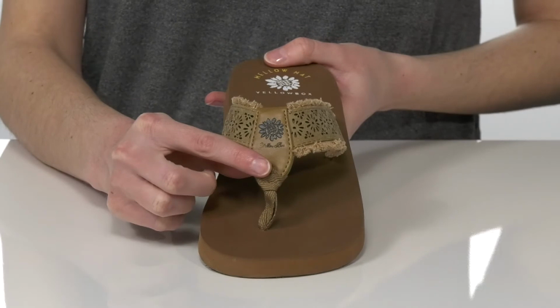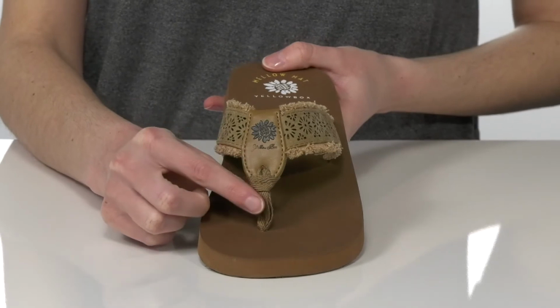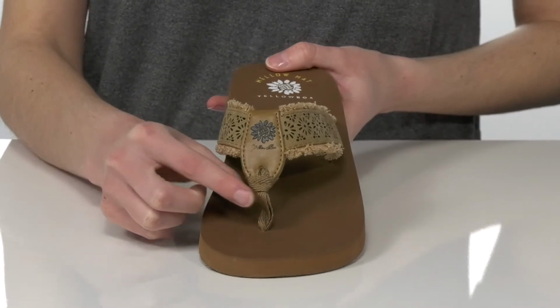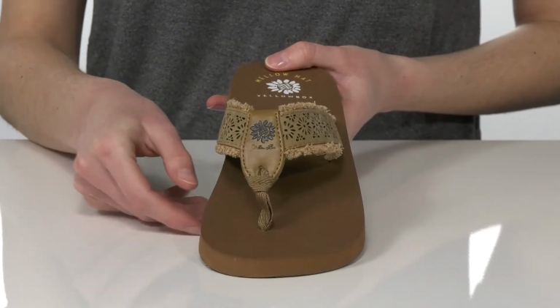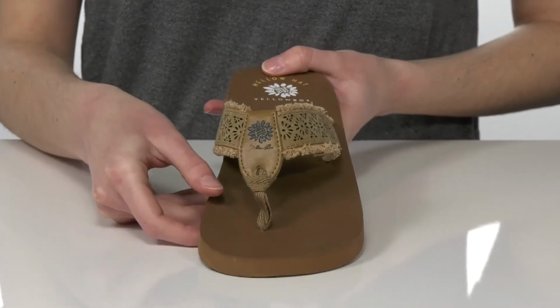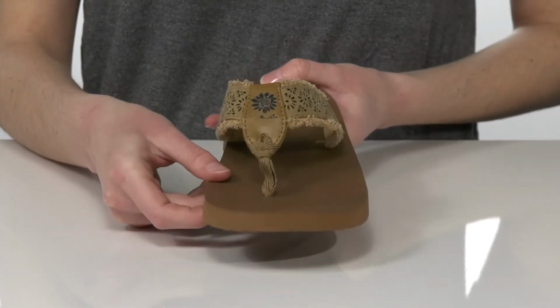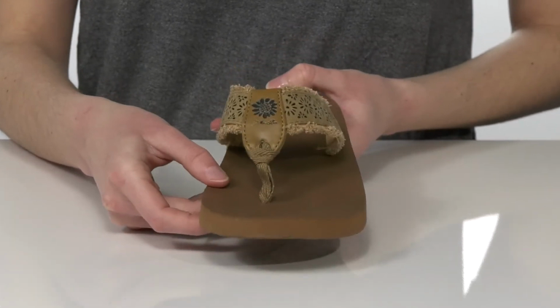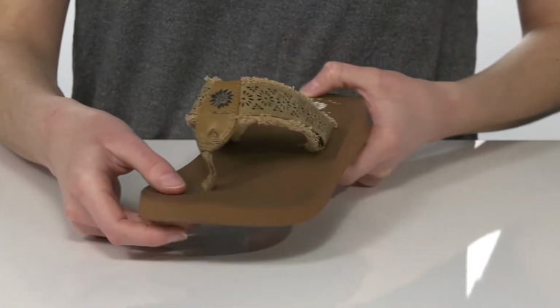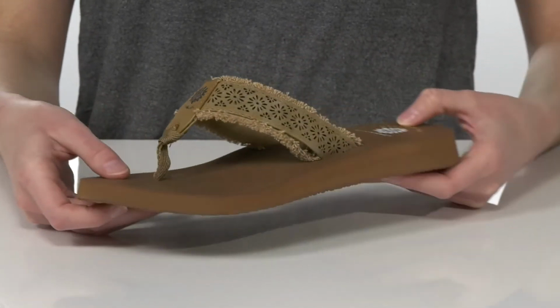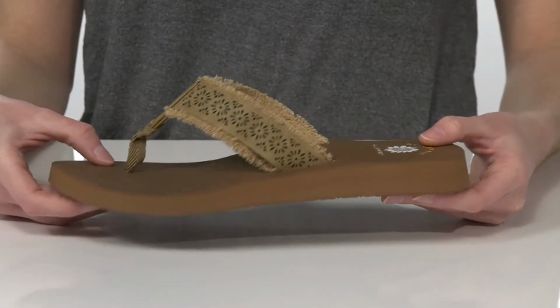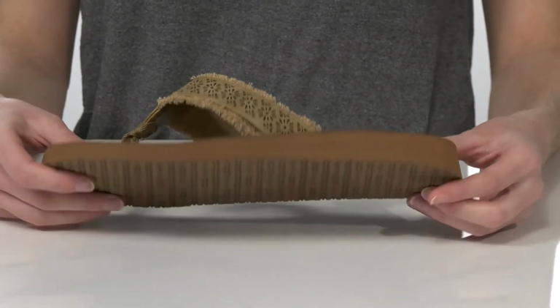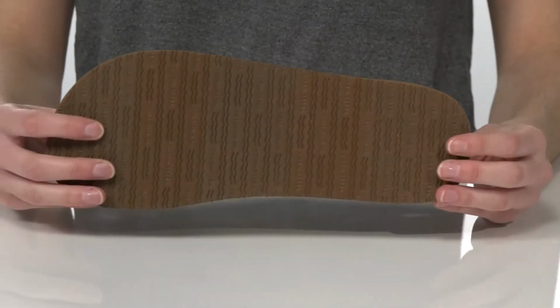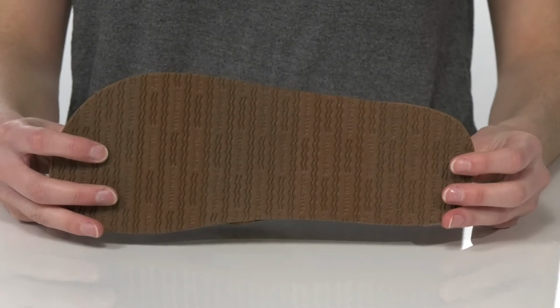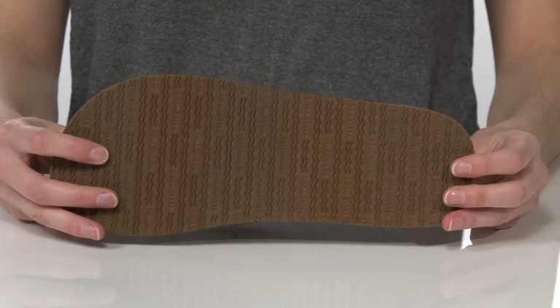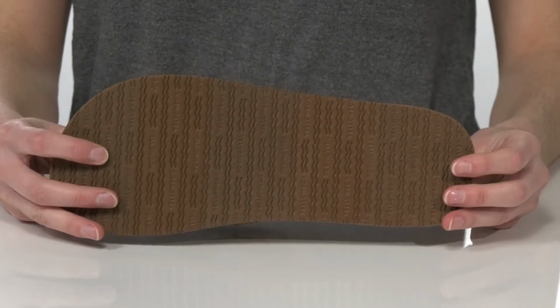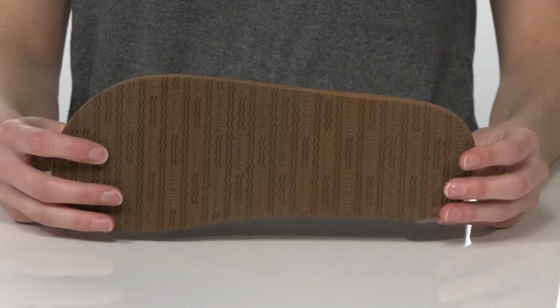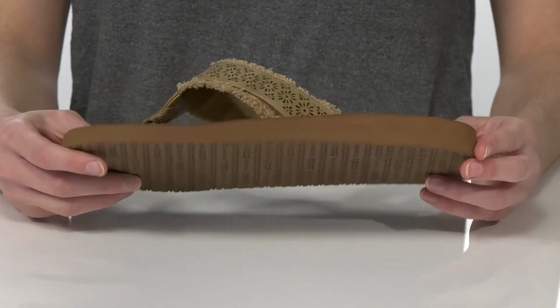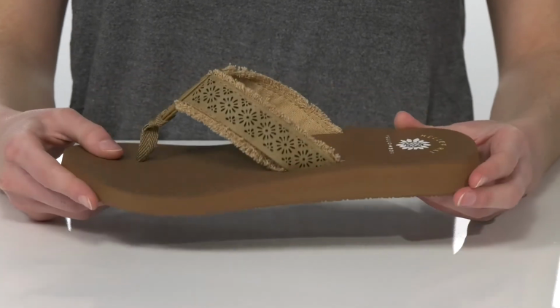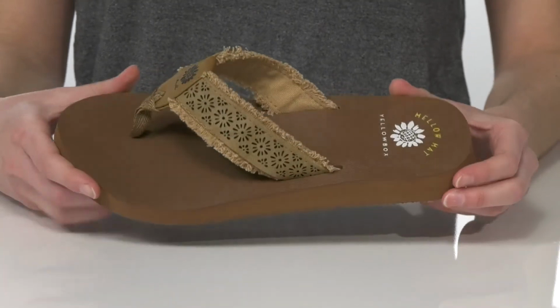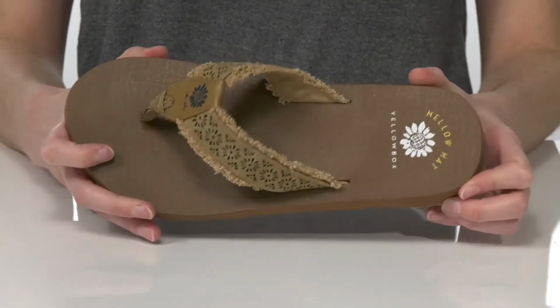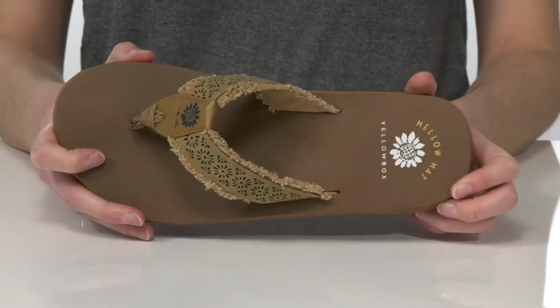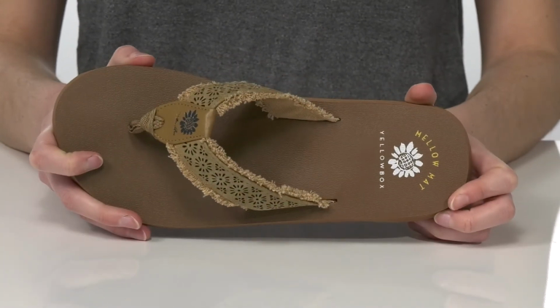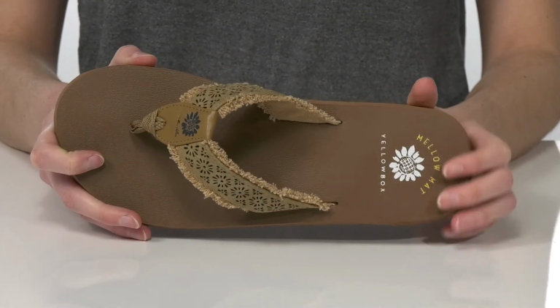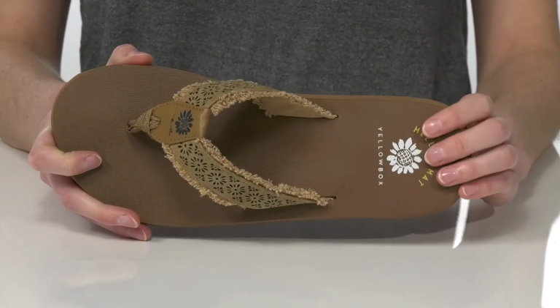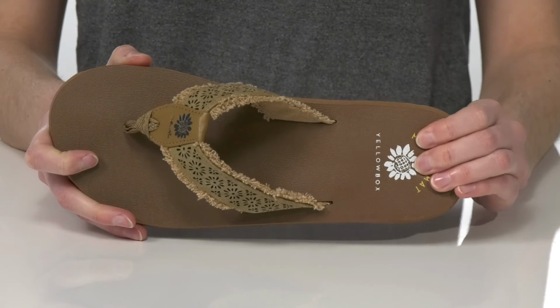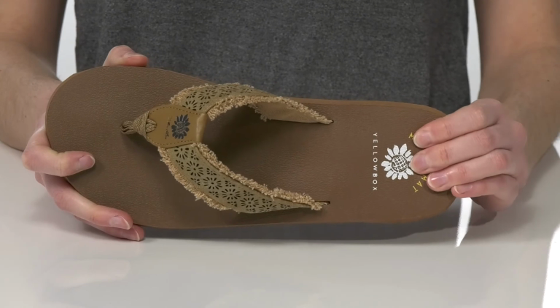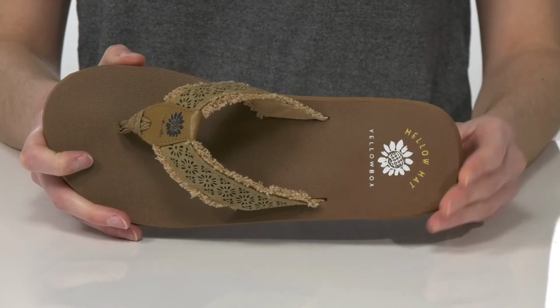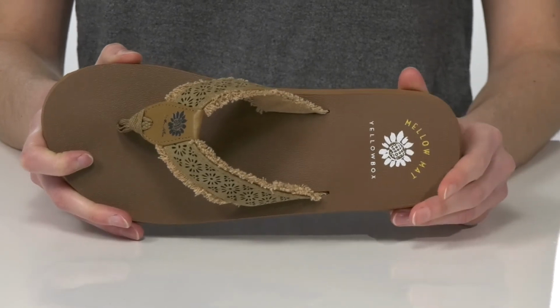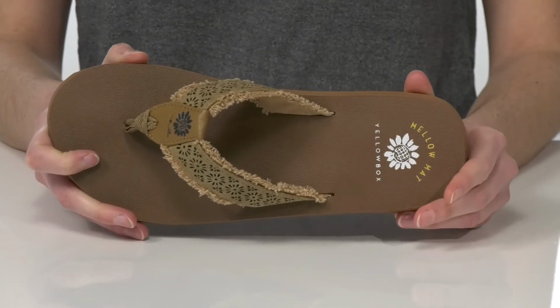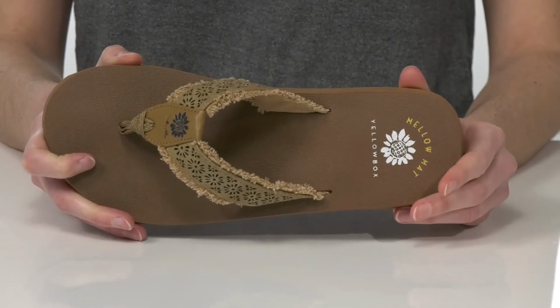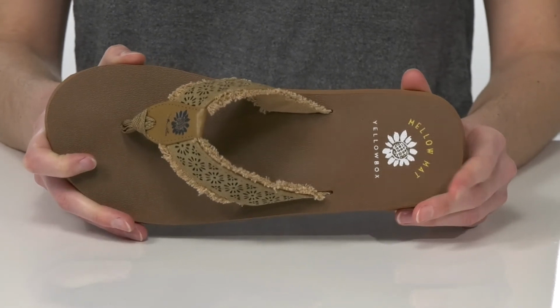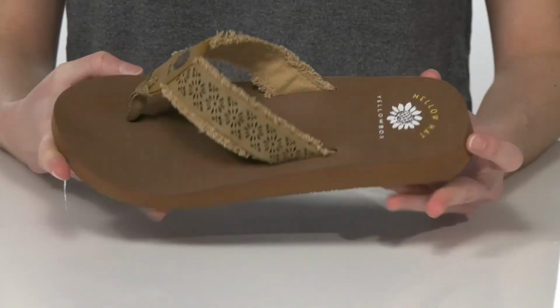They have a soft toe post at the front which won't dig into your skin, and a textured outsole for traction underneath. Inside they have the mellow matte footbed which will make you feel totally zenned out — so comfortable.